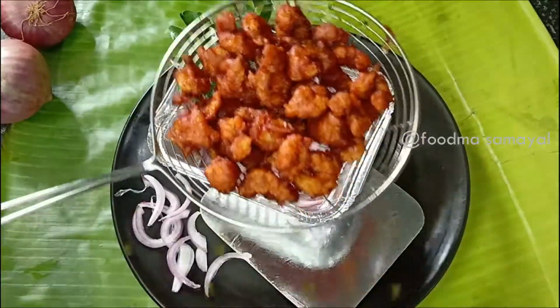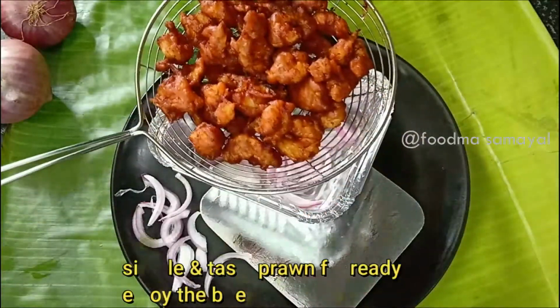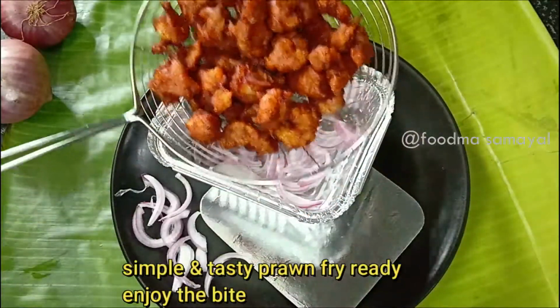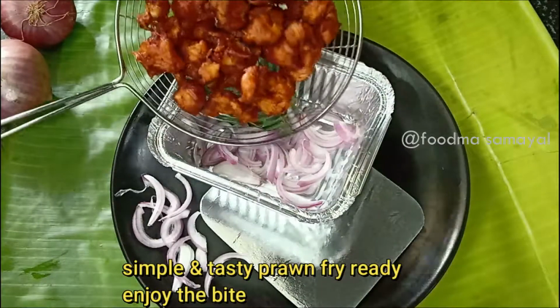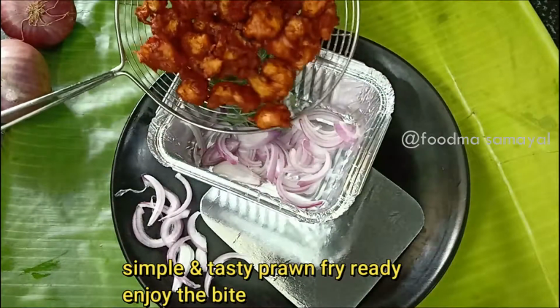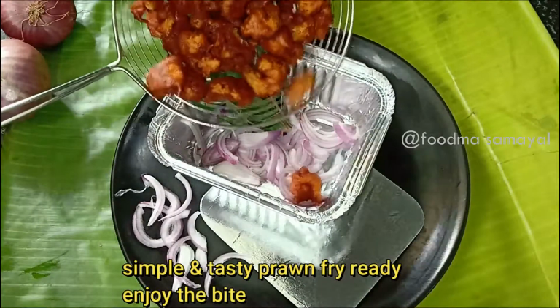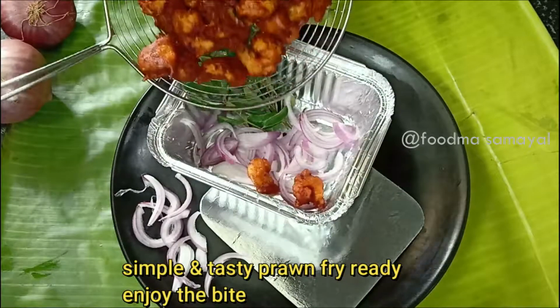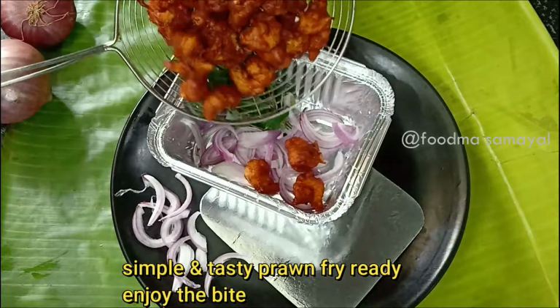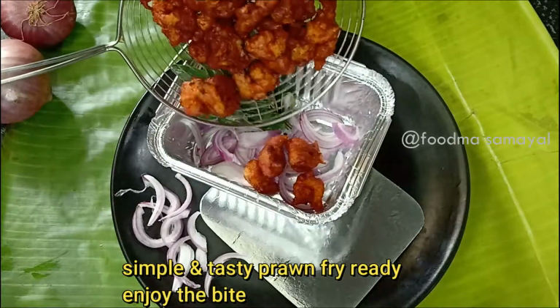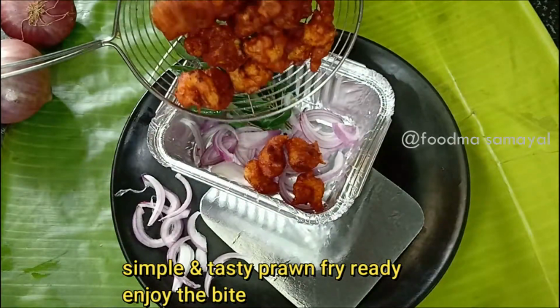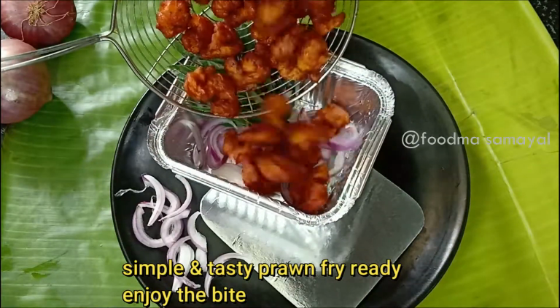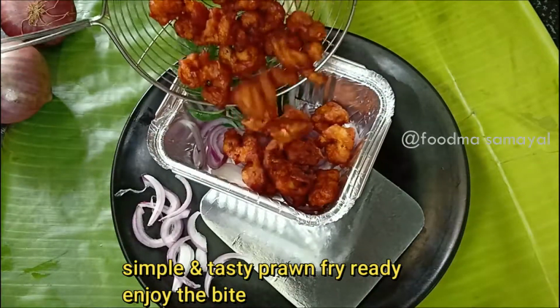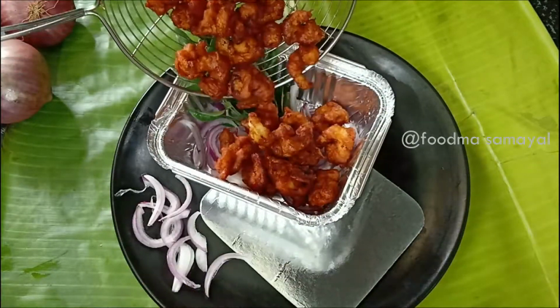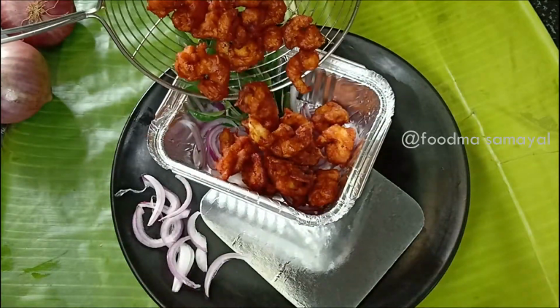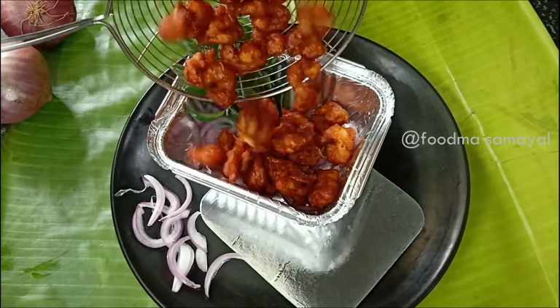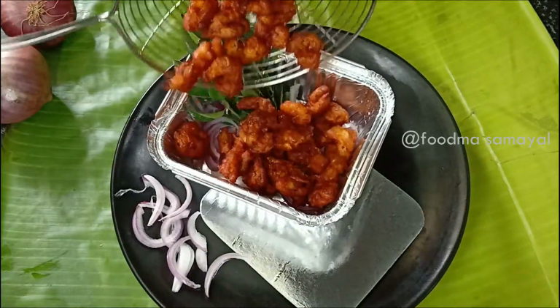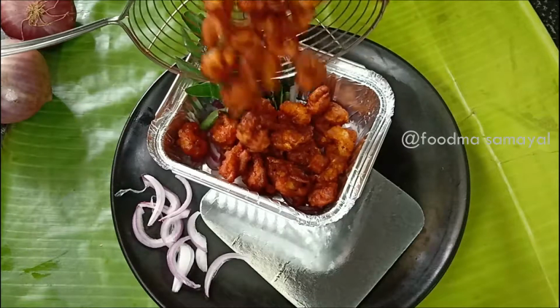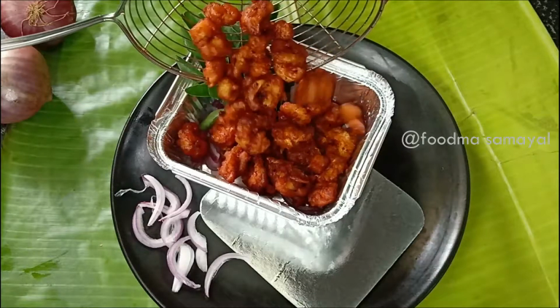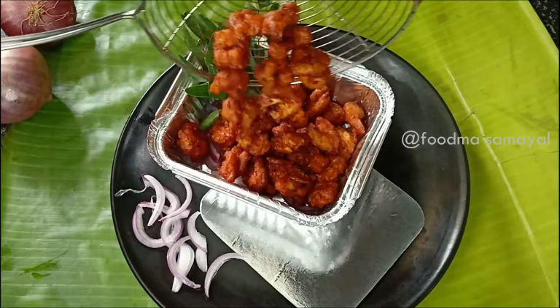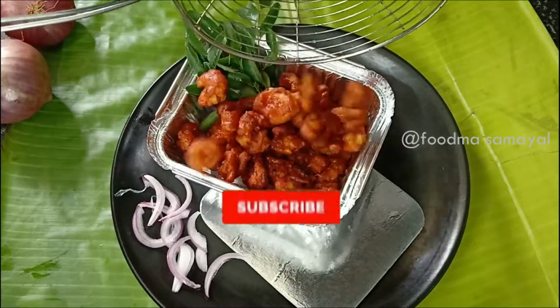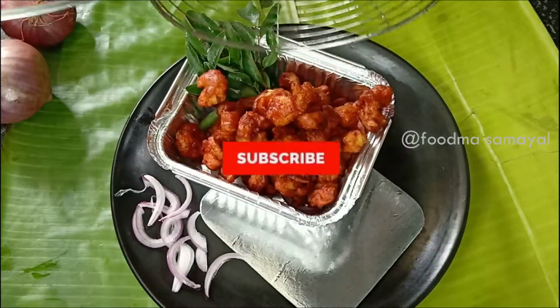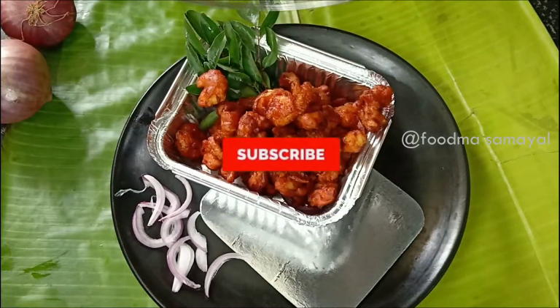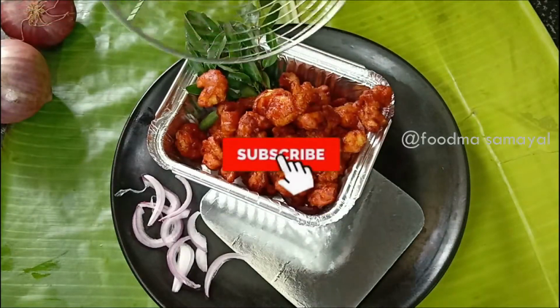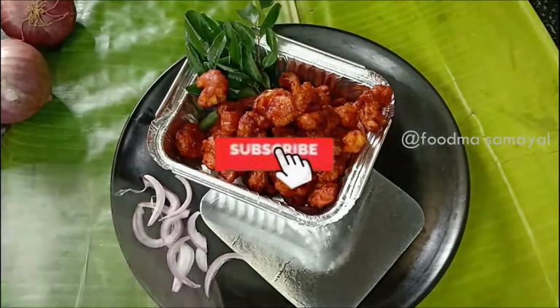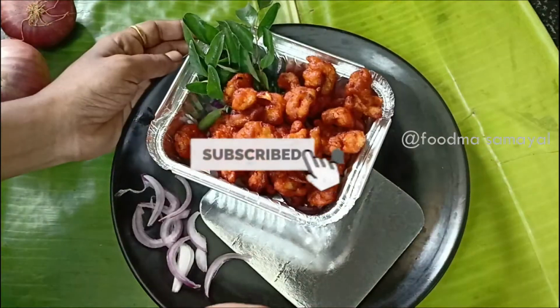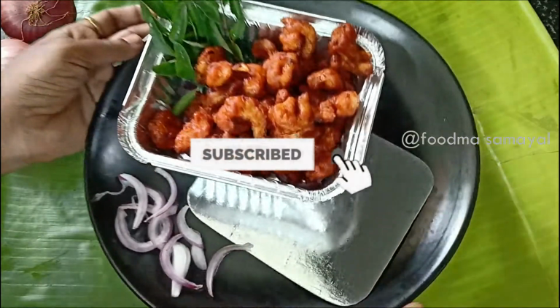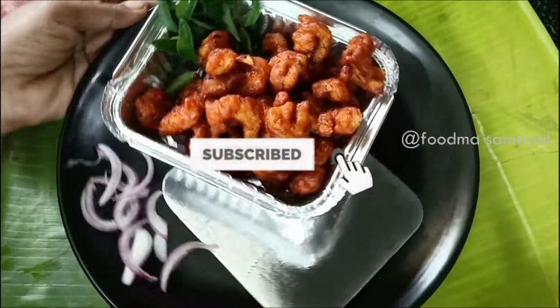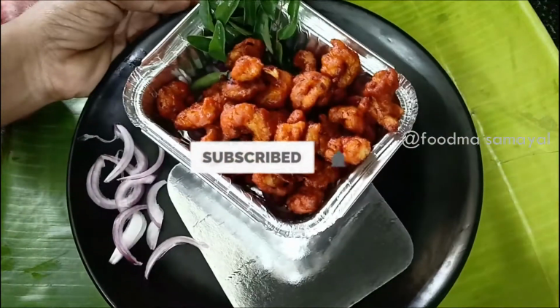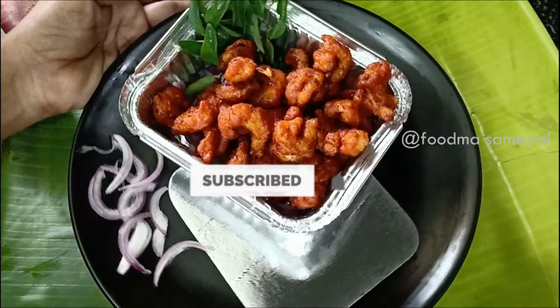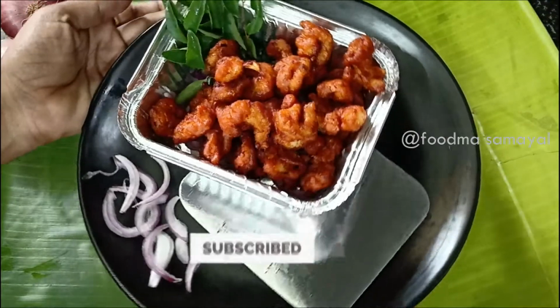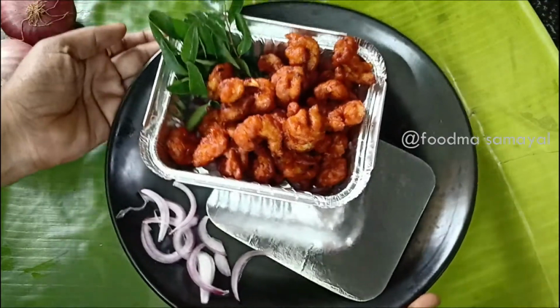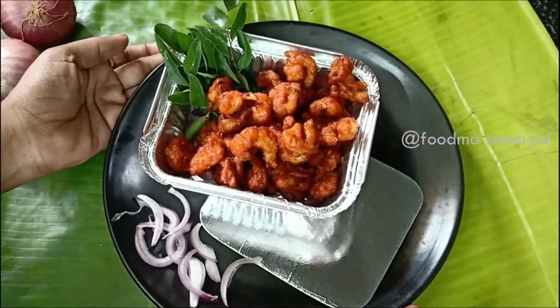By the way, I will use this powder. Please comment if this recipe is useful for you. Subscribe to my channel. Thank you. Bye bye. See you in the next video.